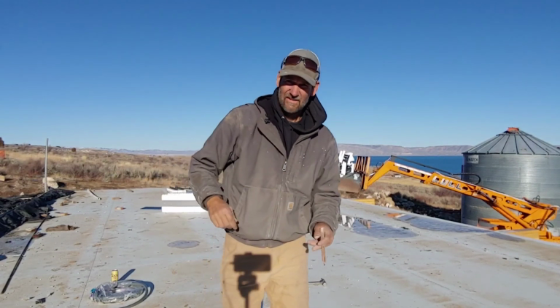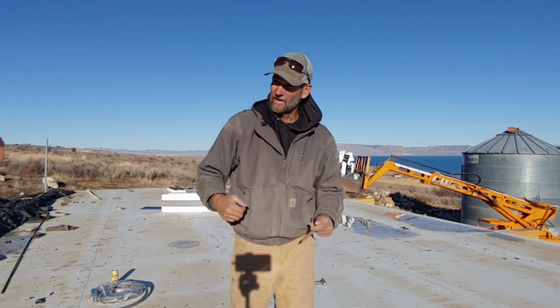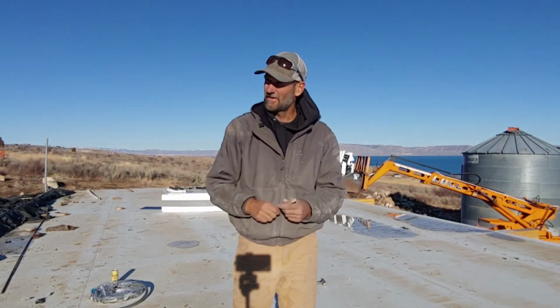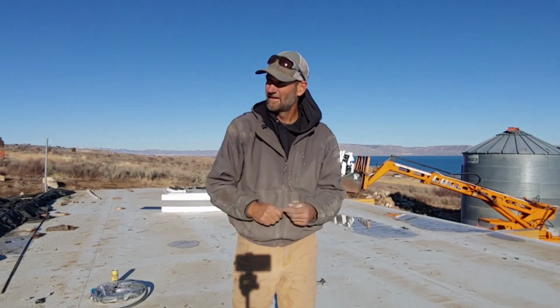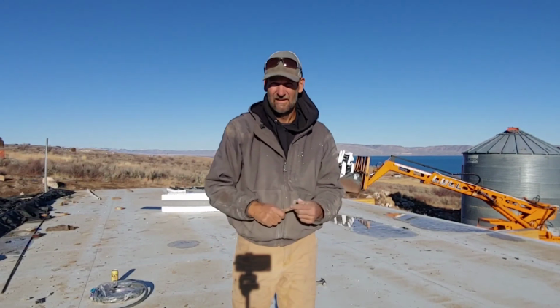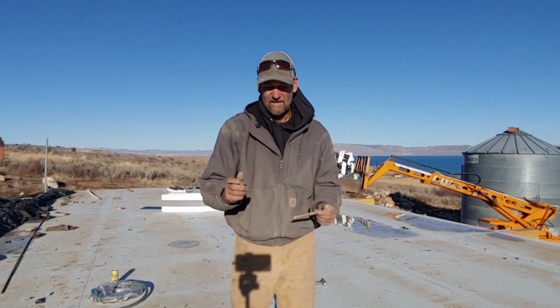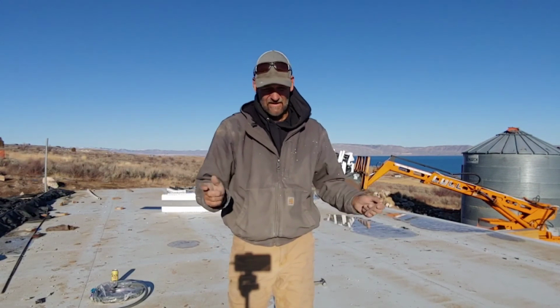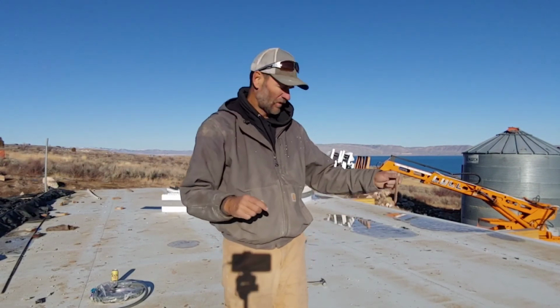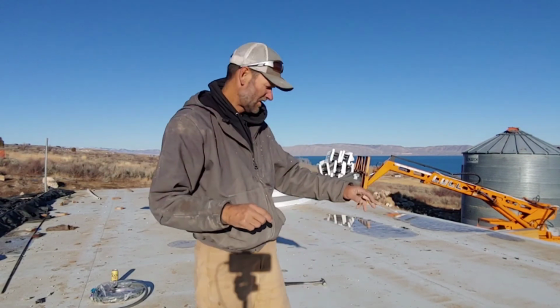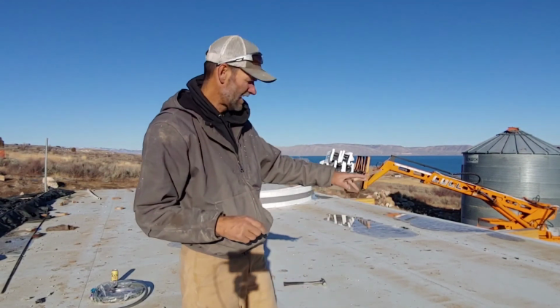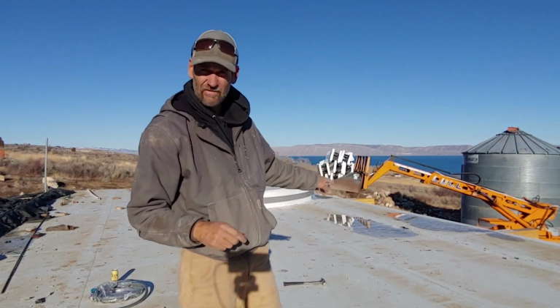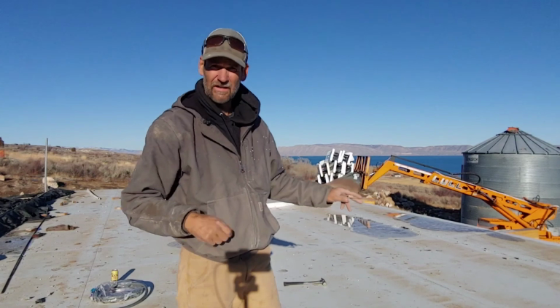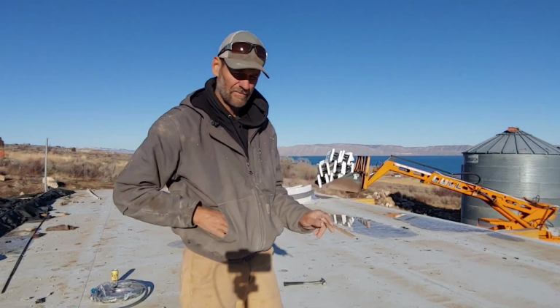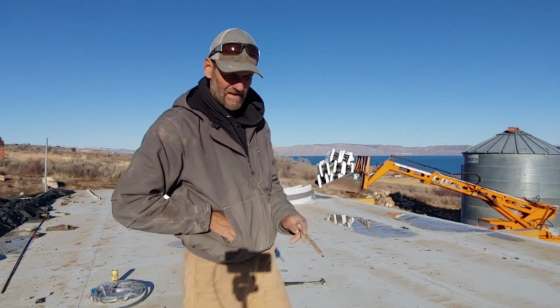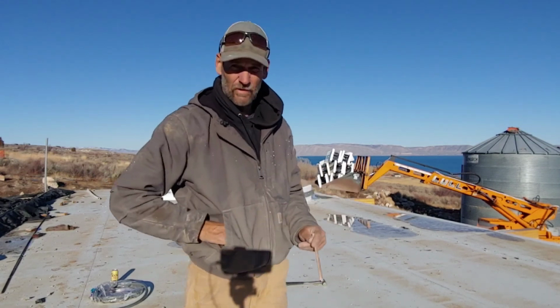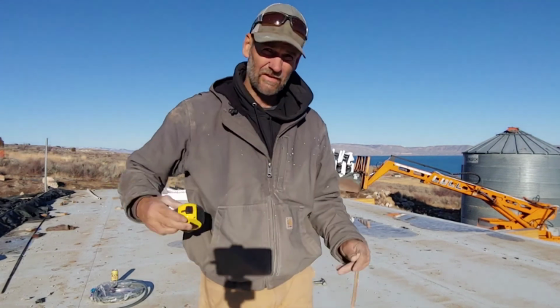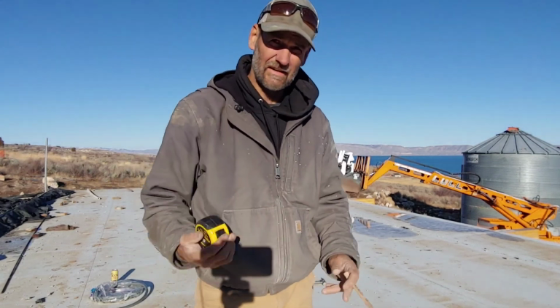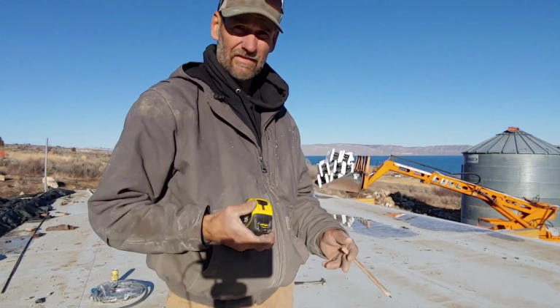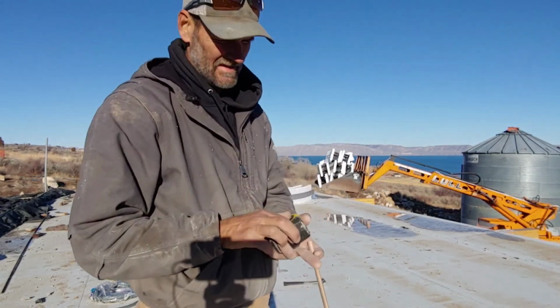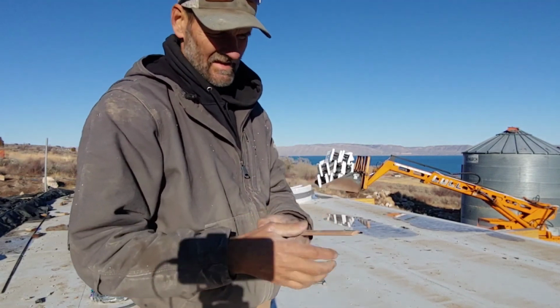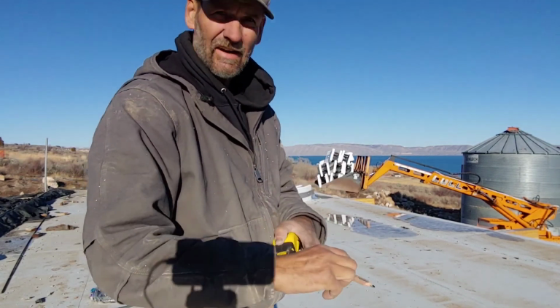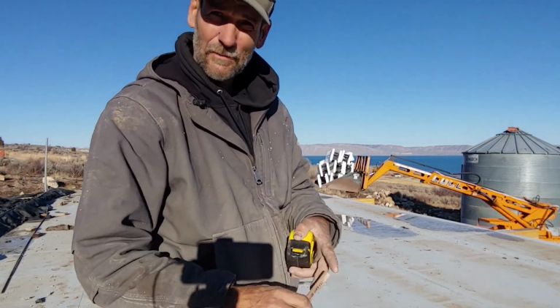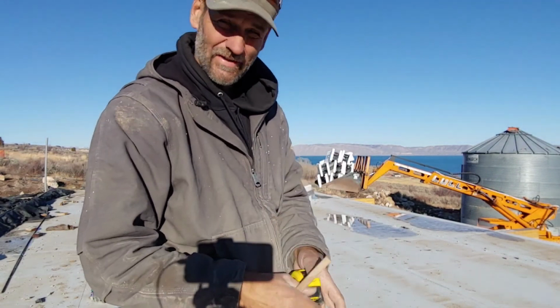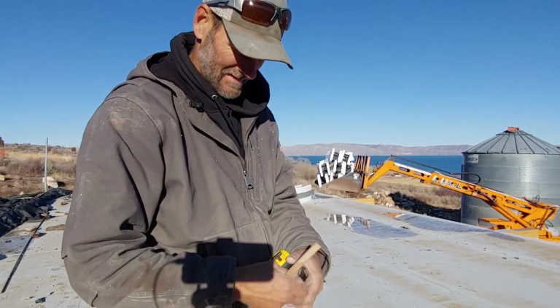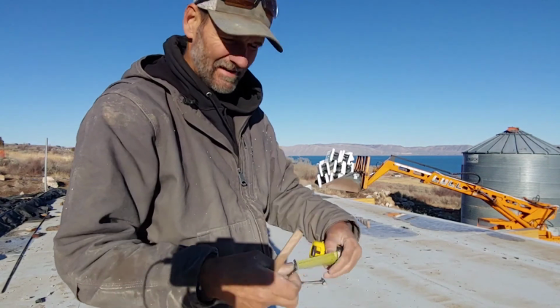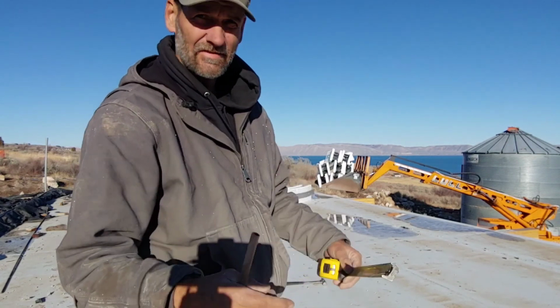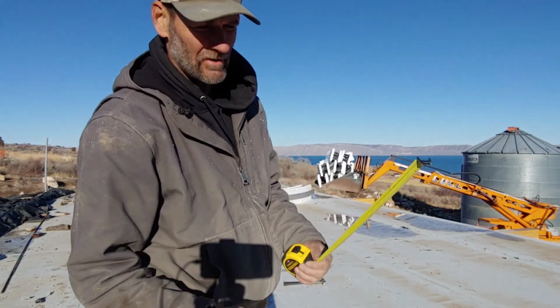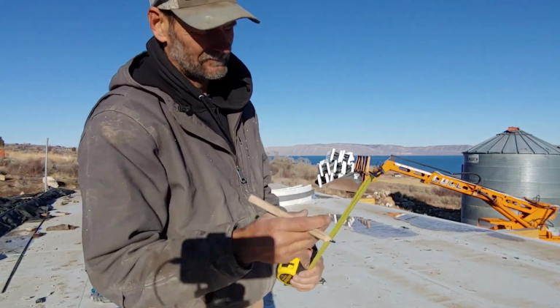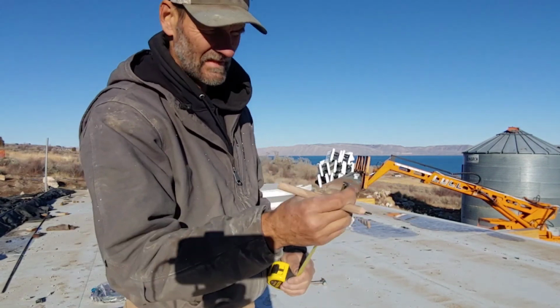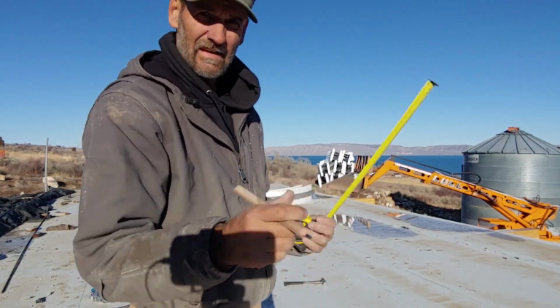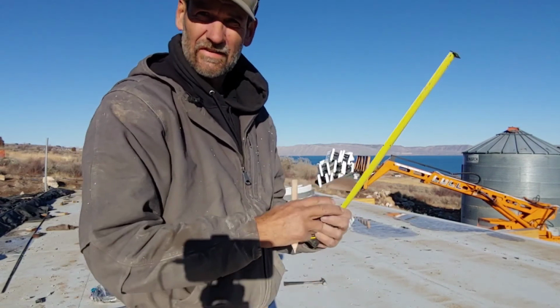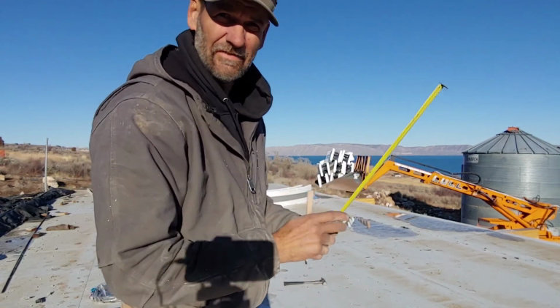Right now I've got a mark at the 18-foot radius, and the way I'm going to do that is use a giant compass on the subfloor to go out to nine feet.